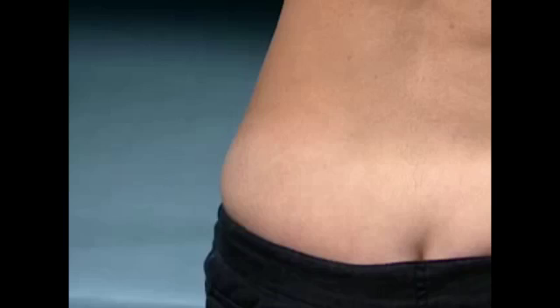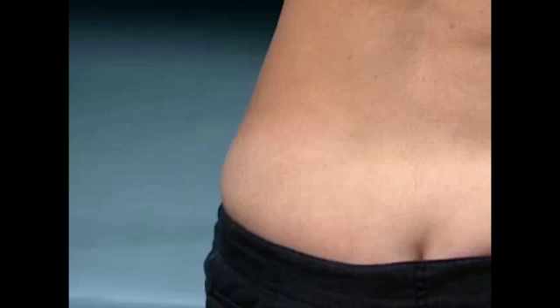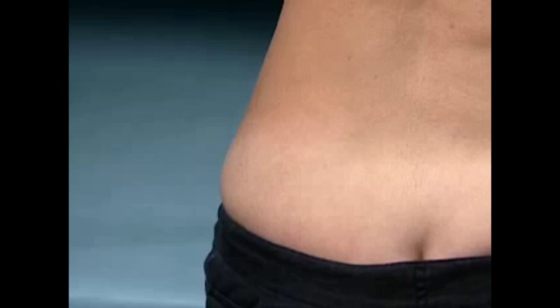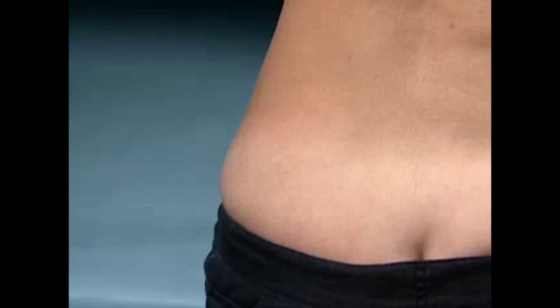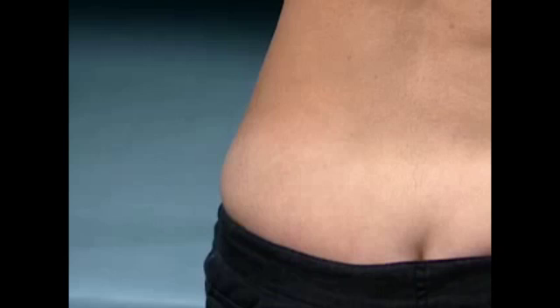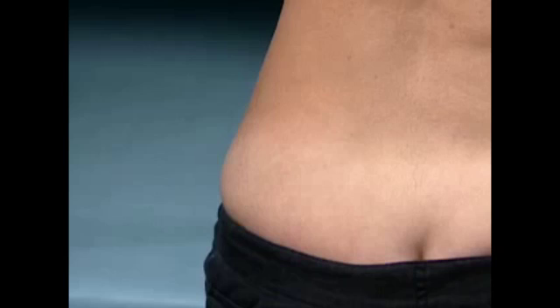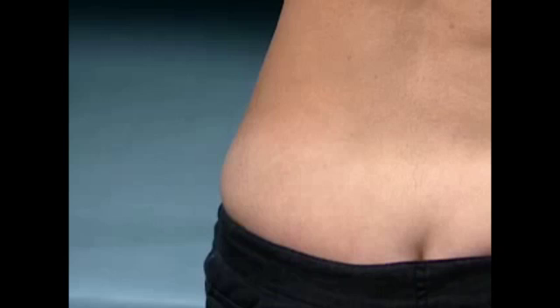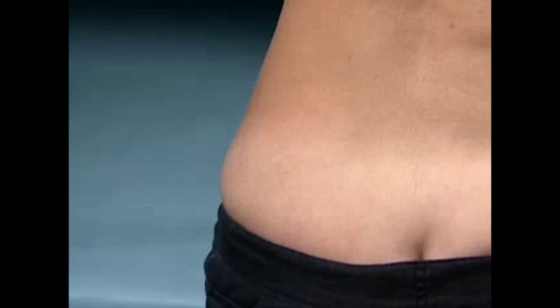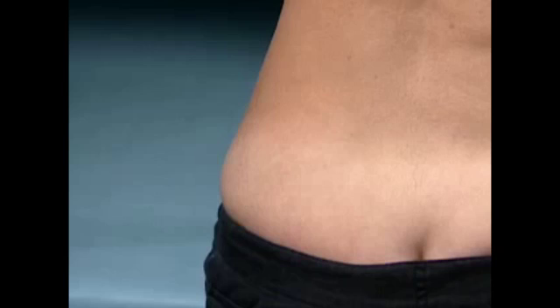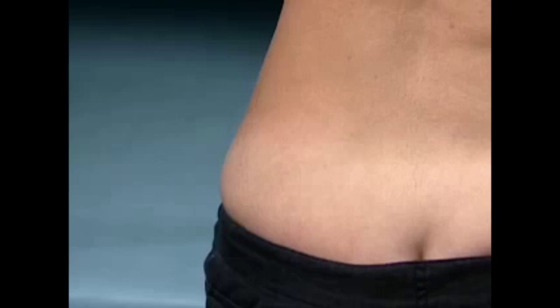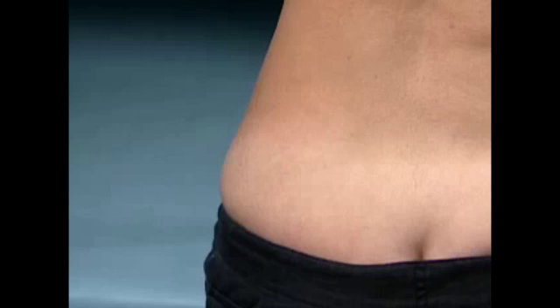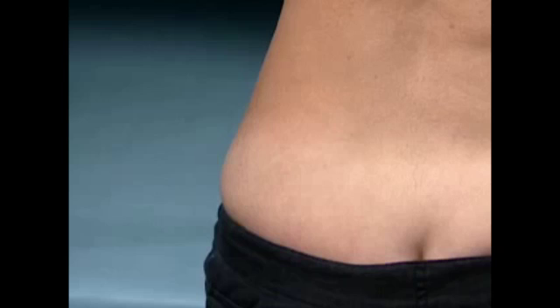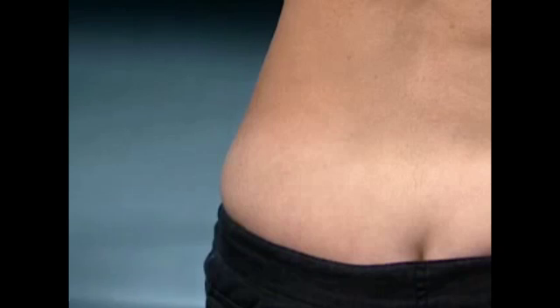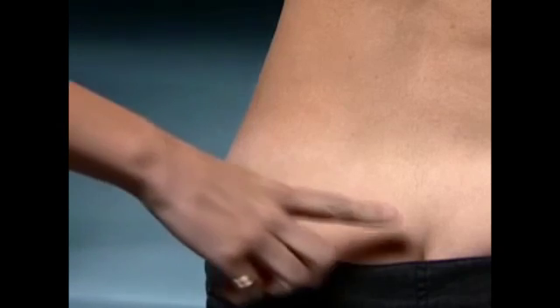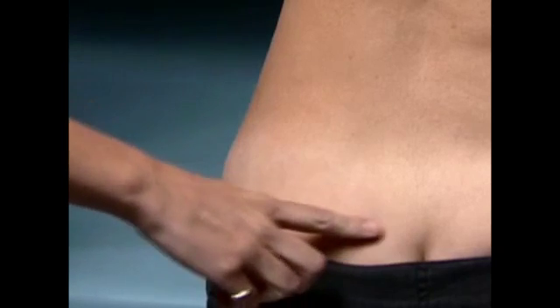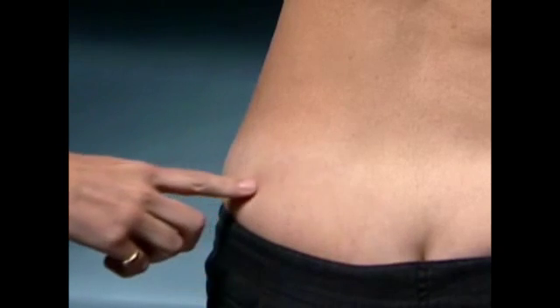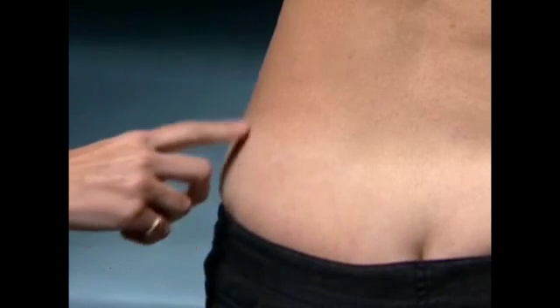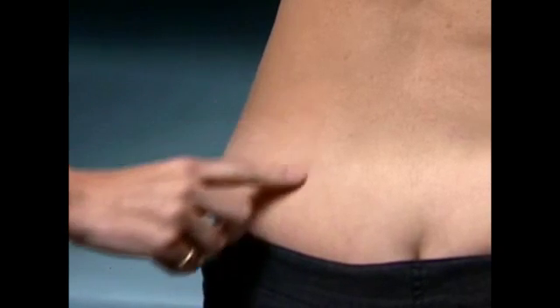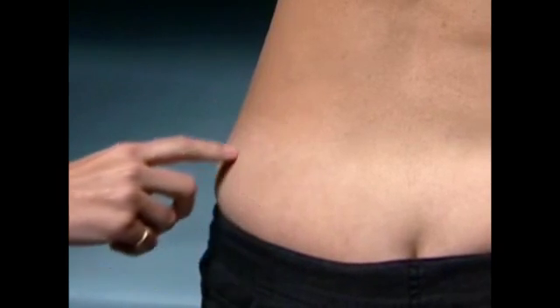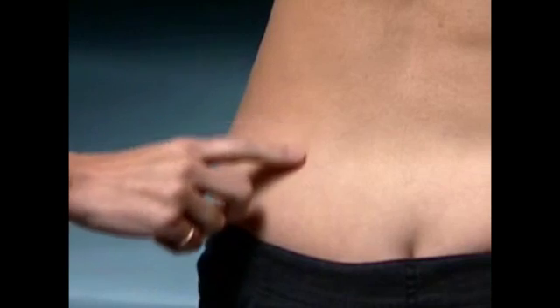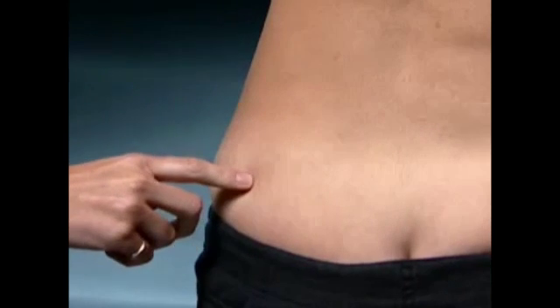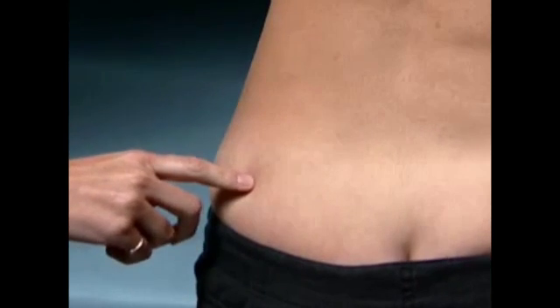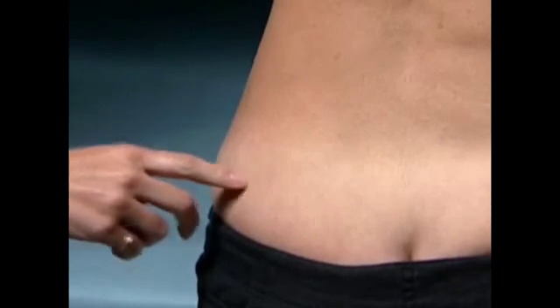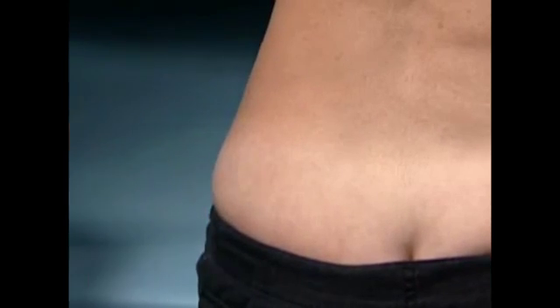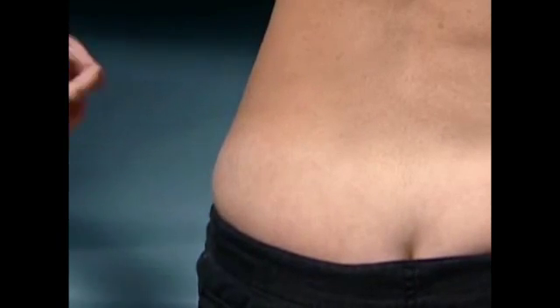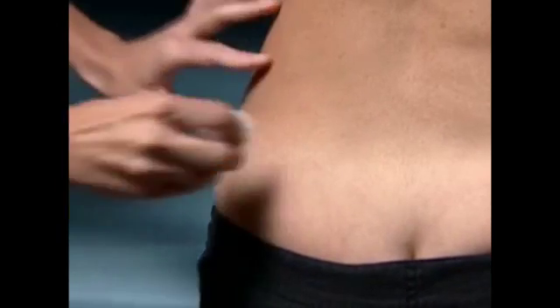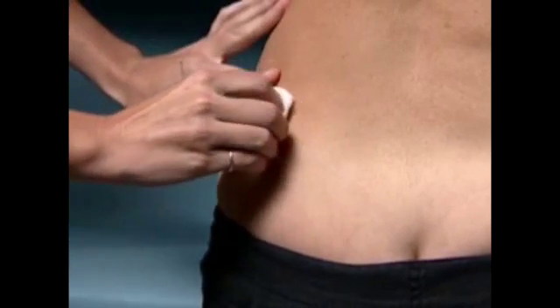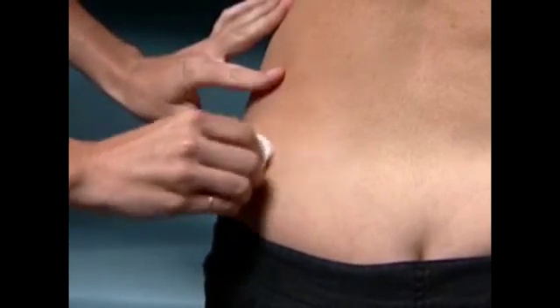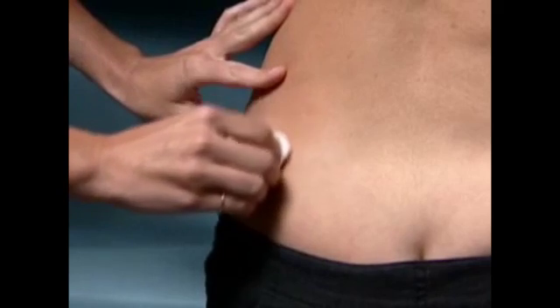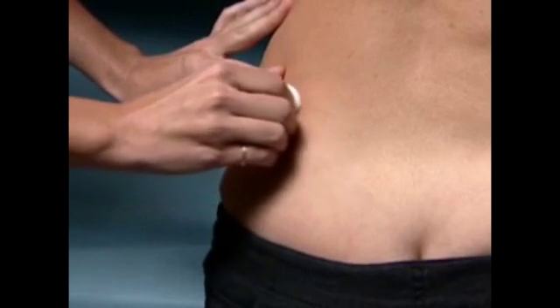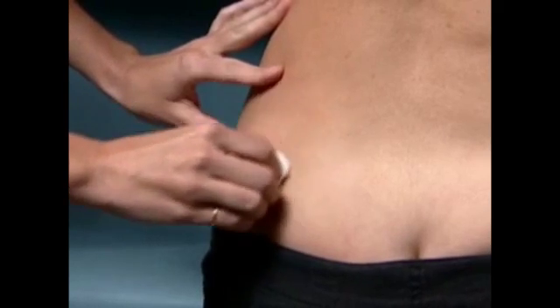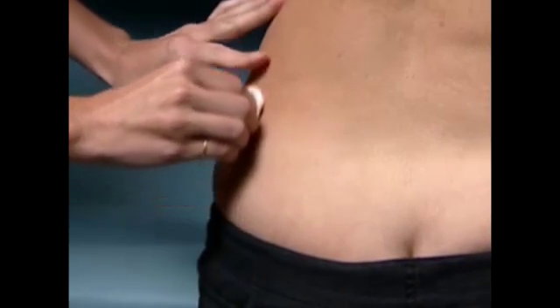For intramuscular injection, choose an injection site as directed by your health care provider. The upper outer quadrant of the buttocks will be demonstrated. Alternate sides each day.